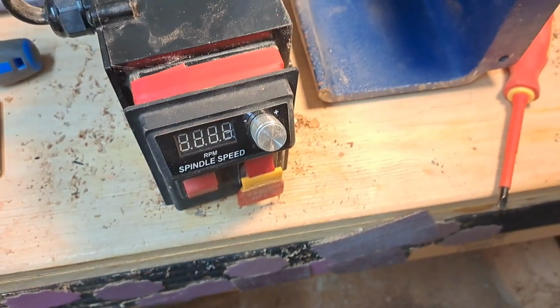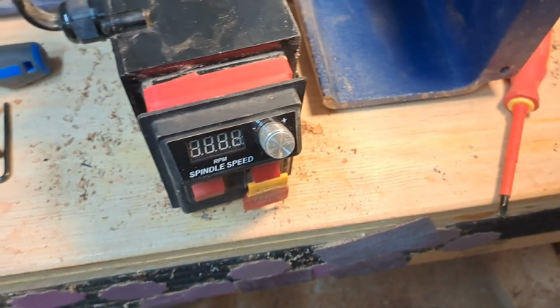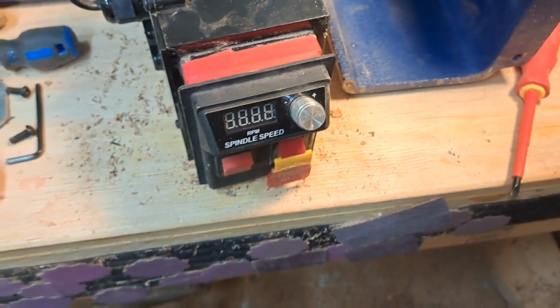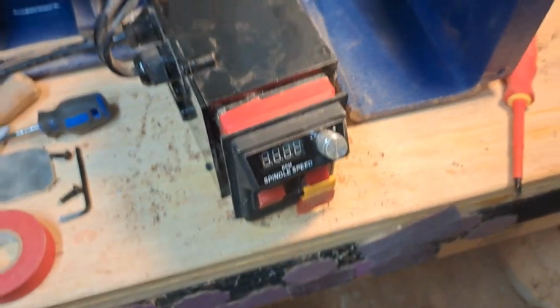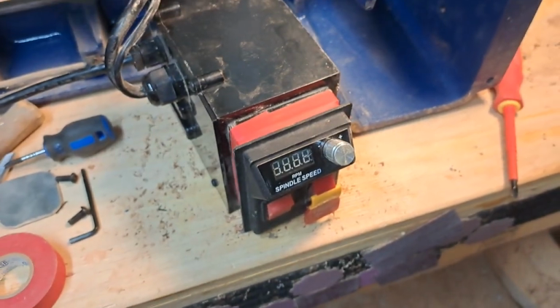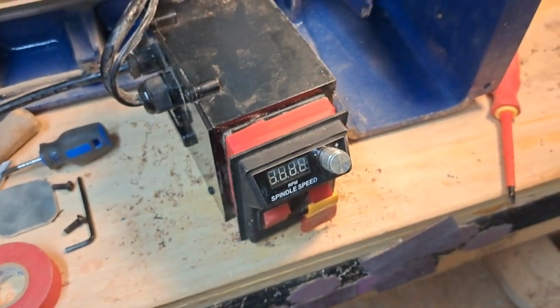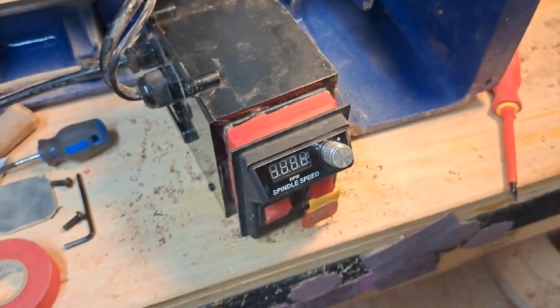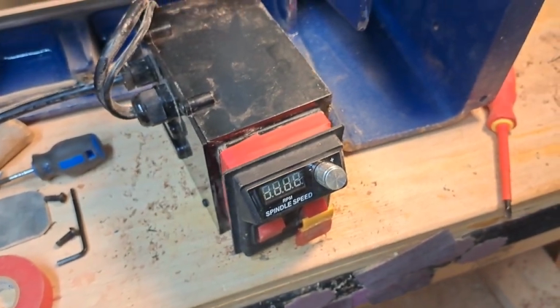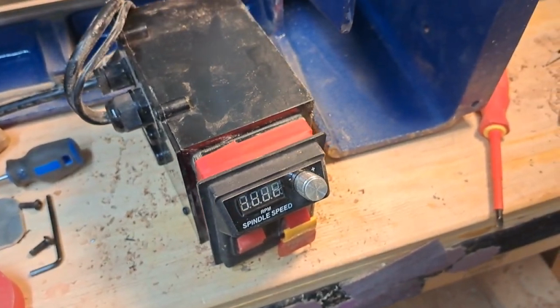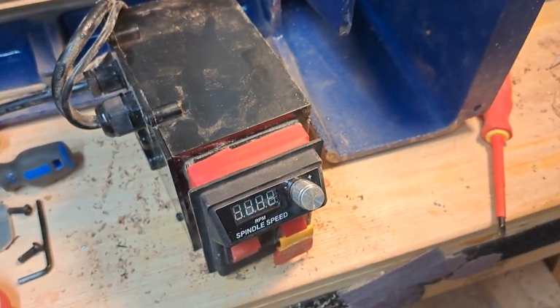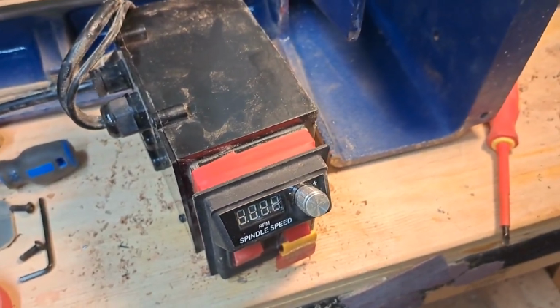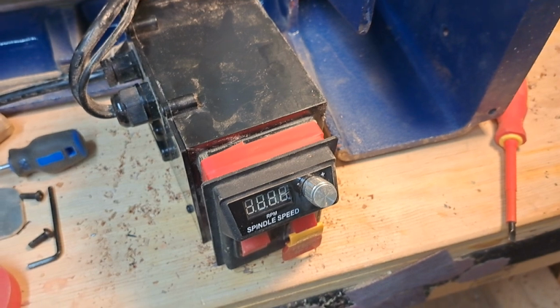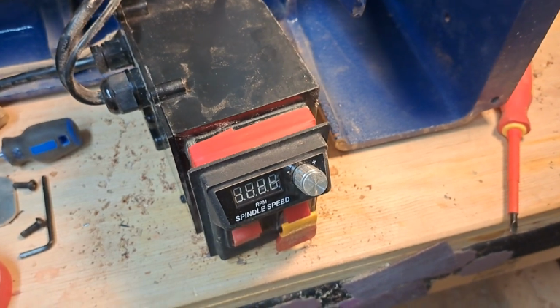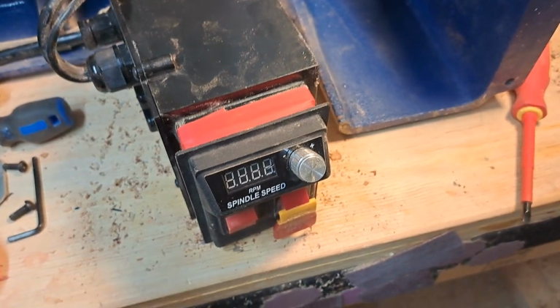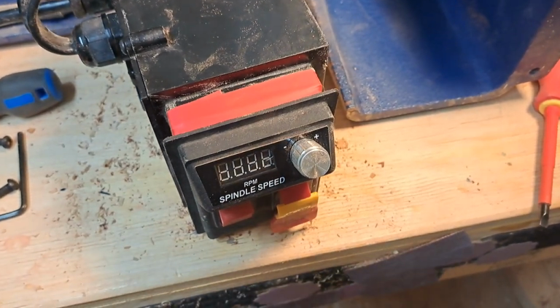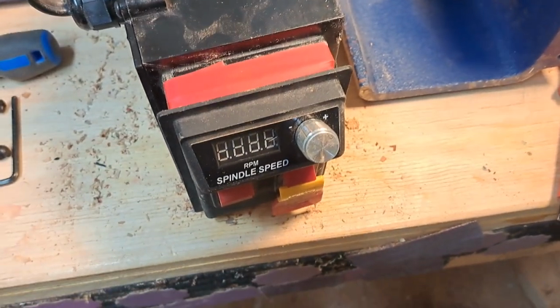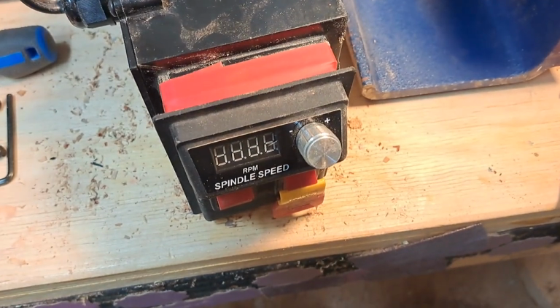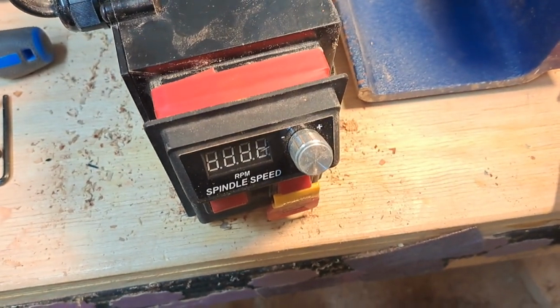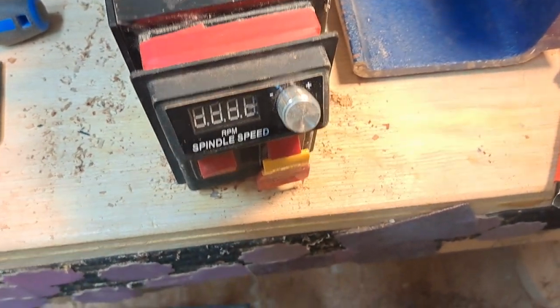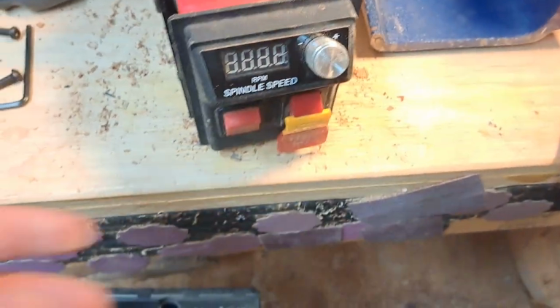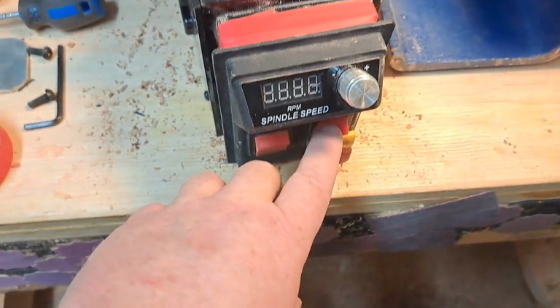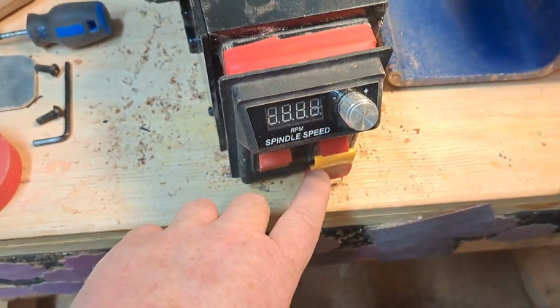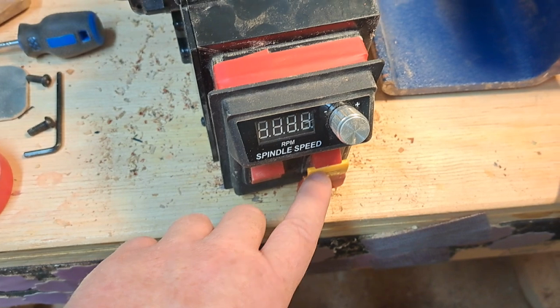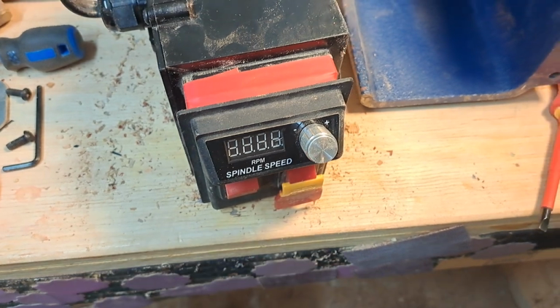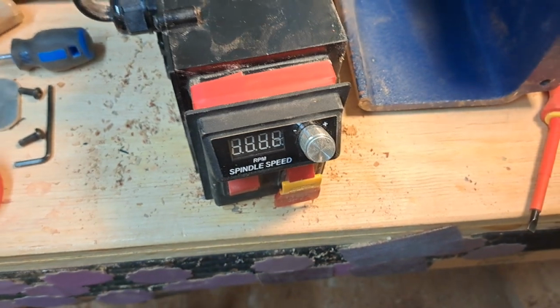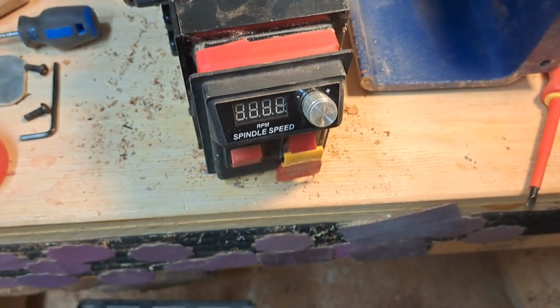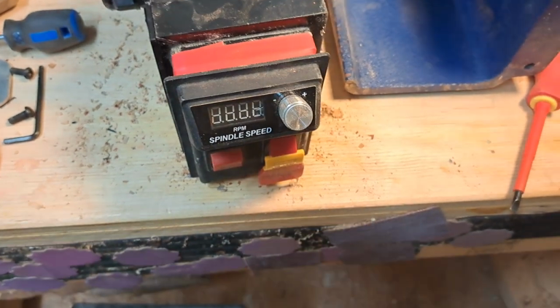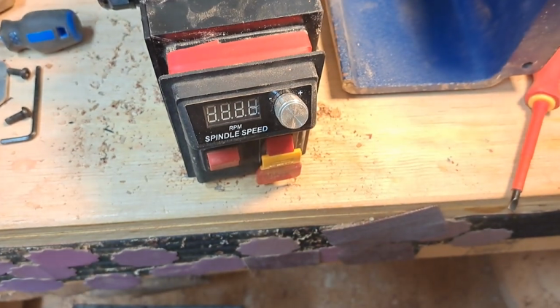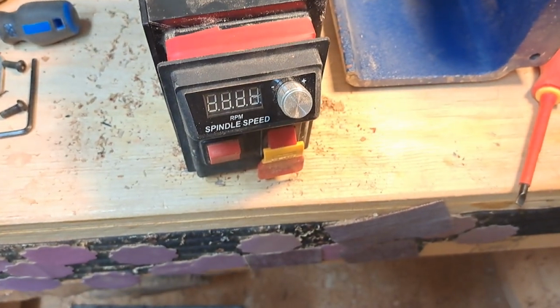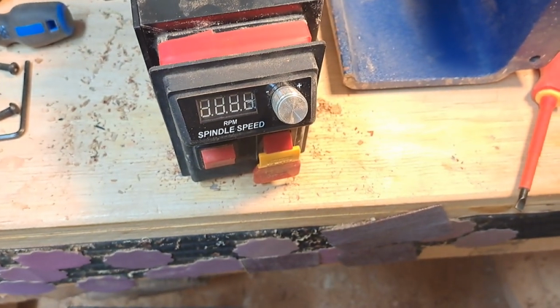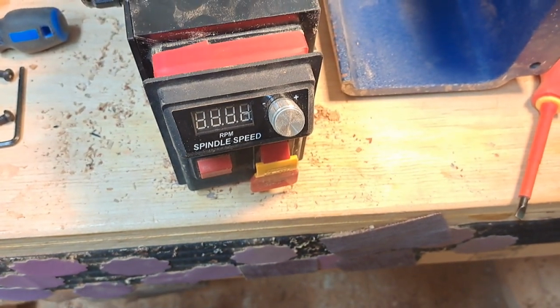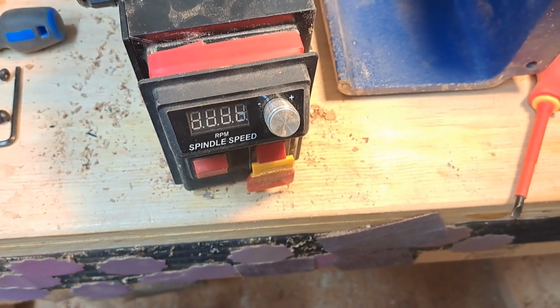Looks like the power switch is fixed — without a service call to Rikon, without having to order a new part. Hopefully this fix holds. If it doesn't, then I'm going to order a new switch for it, but in the meantime I'm back up and turning.